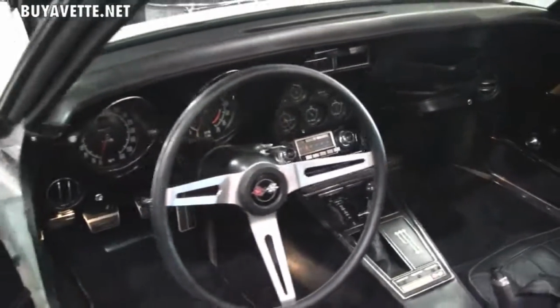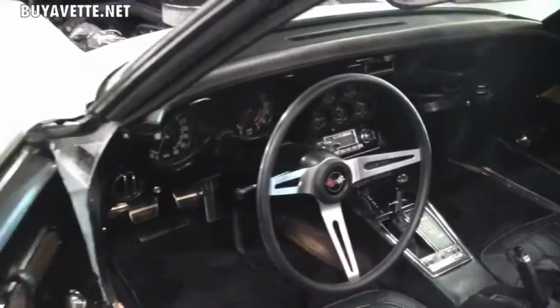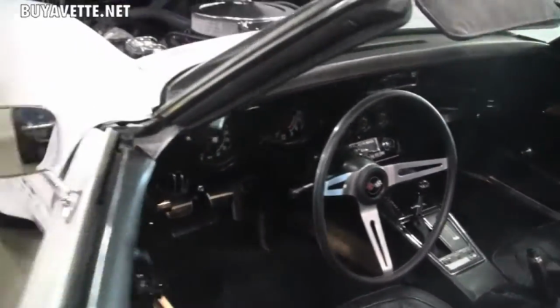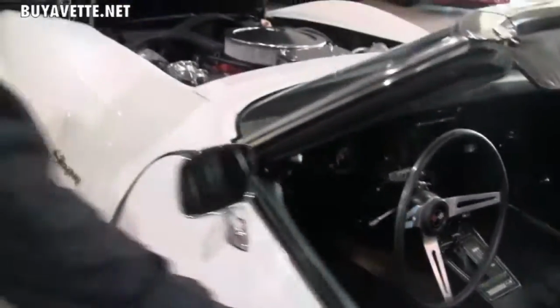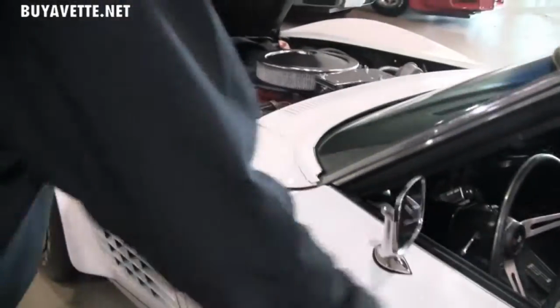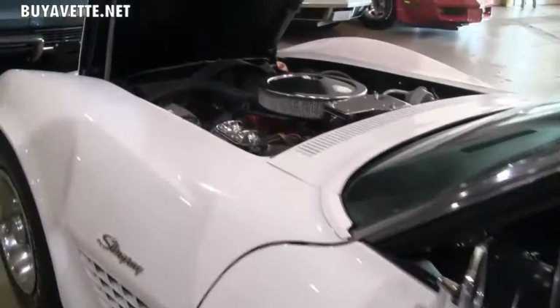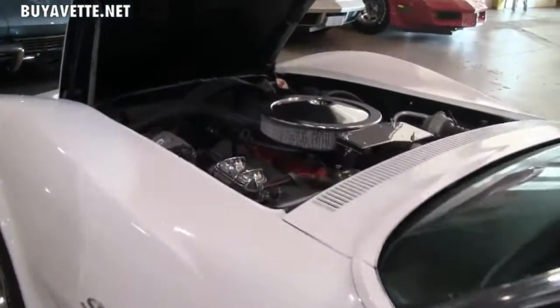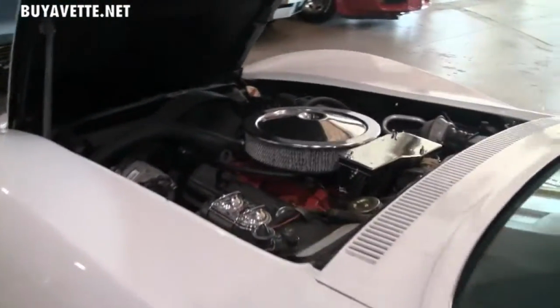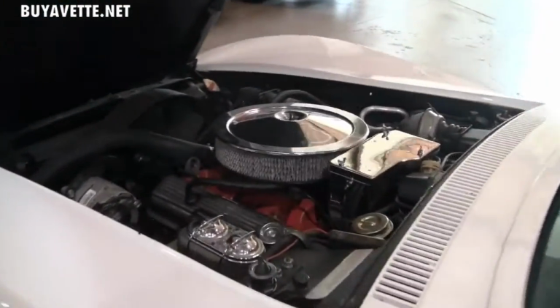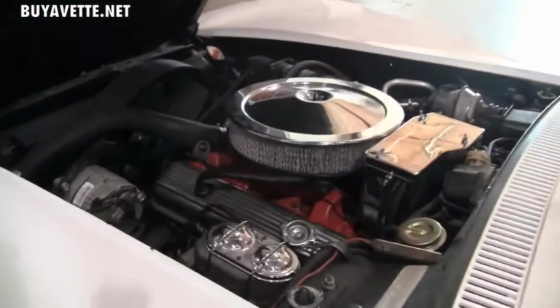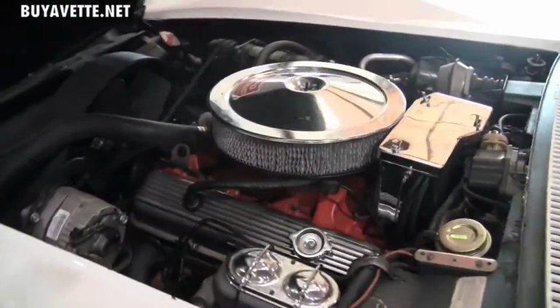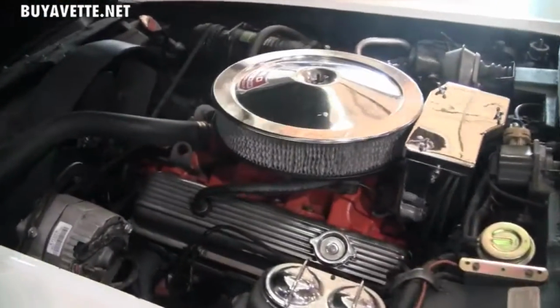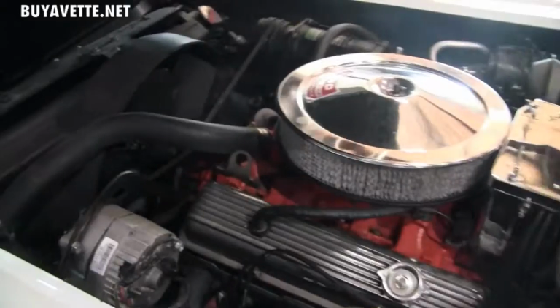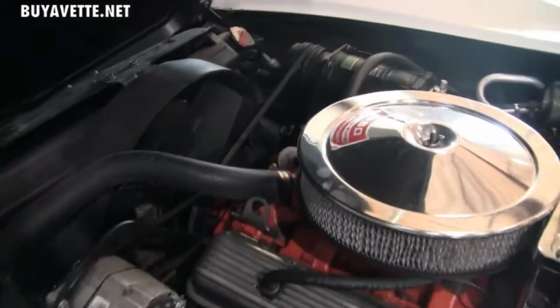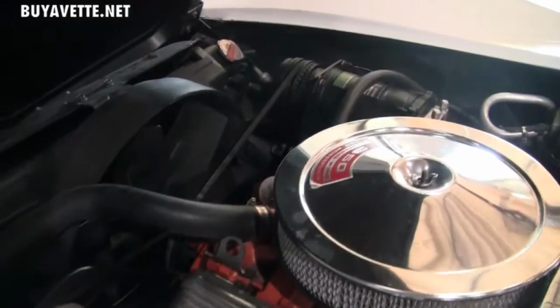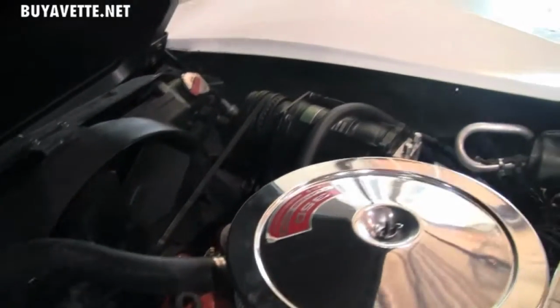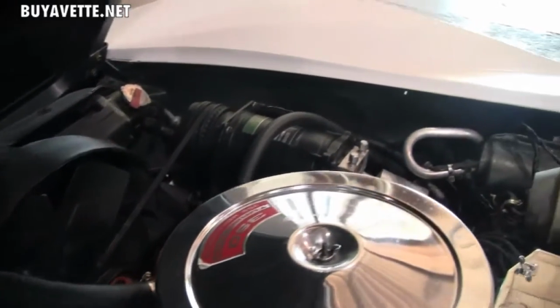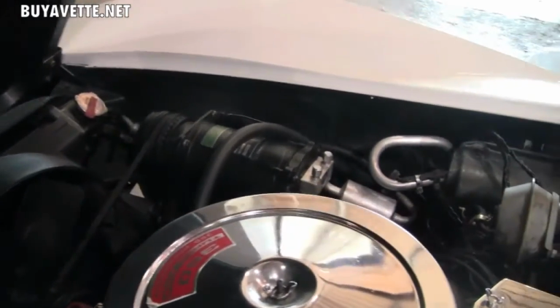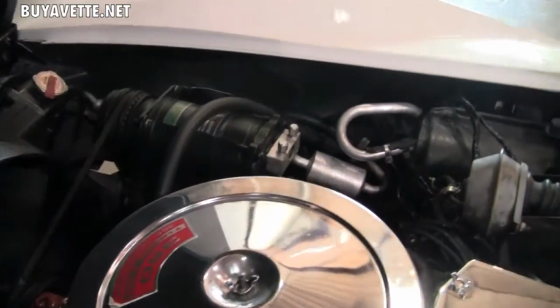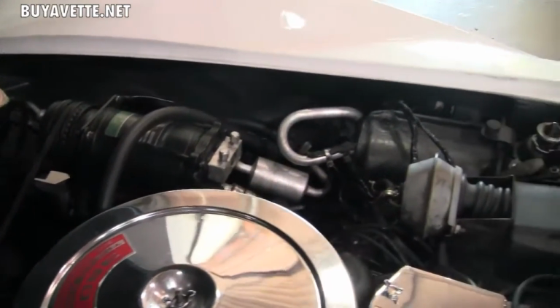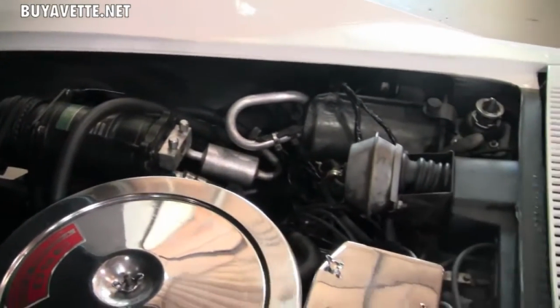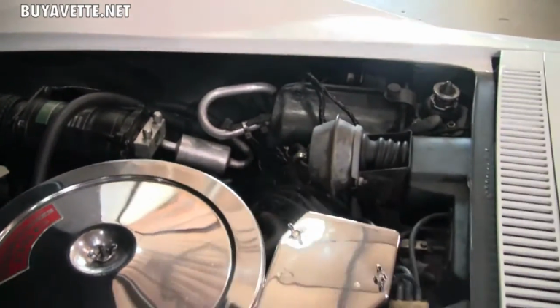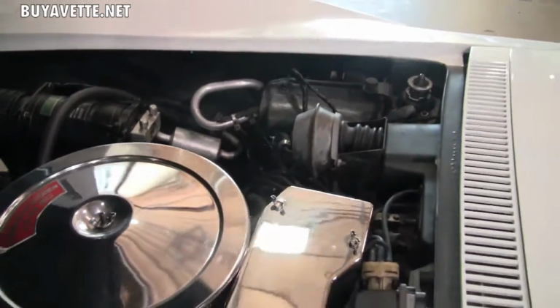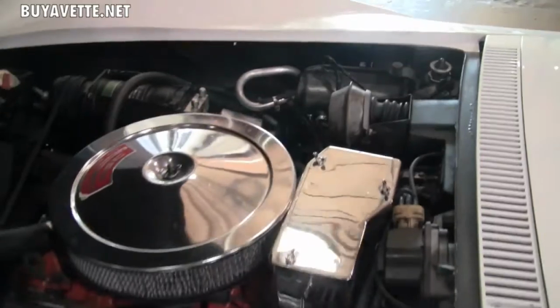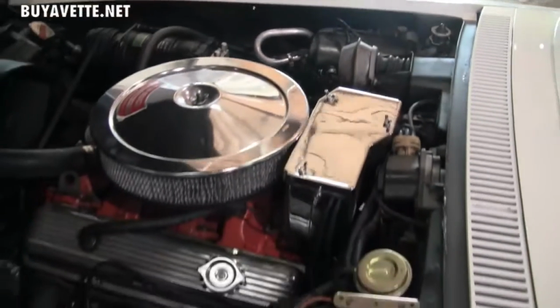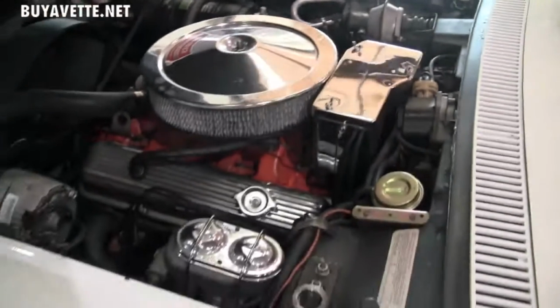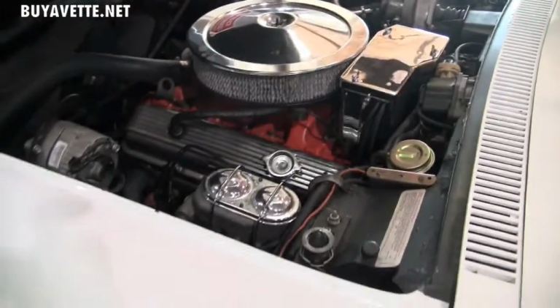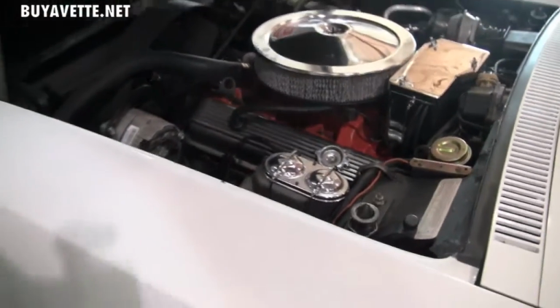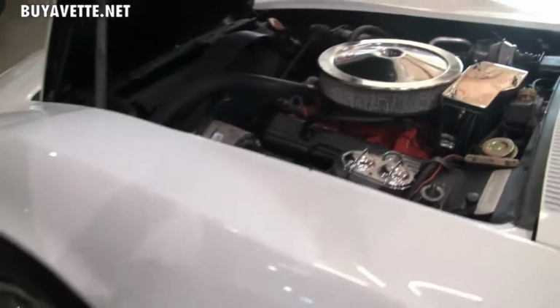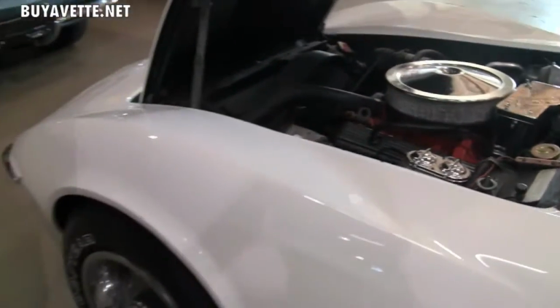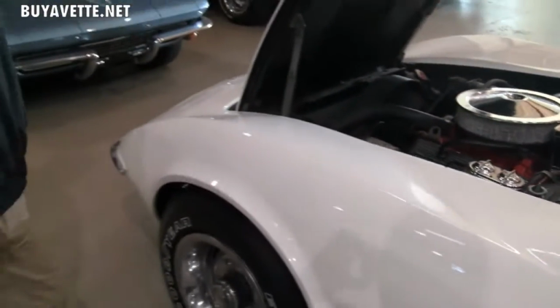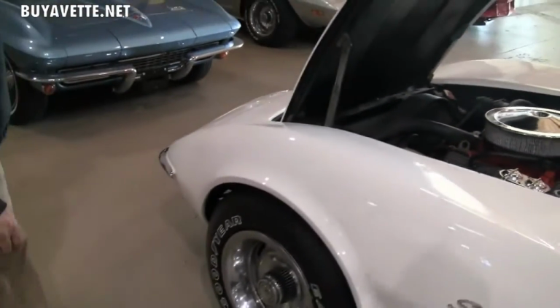All original car. Chevy 350, 350 horsepower — these 350s had some good spunk to them and they're a lot of fun to drive. As you can see, everything under the hood is in good shape with no noticeable leaks or damage.